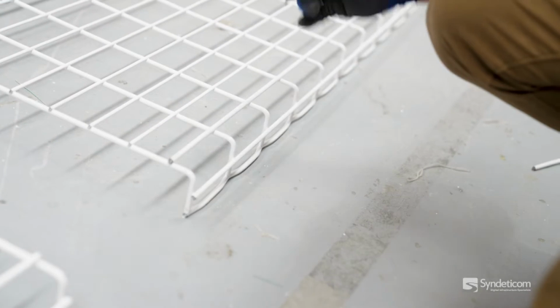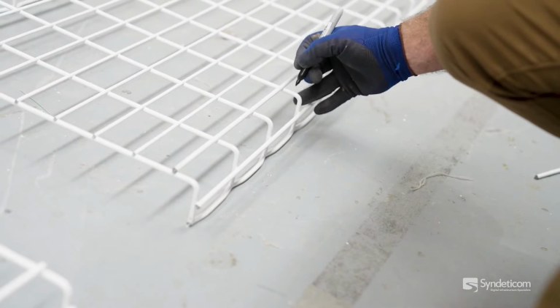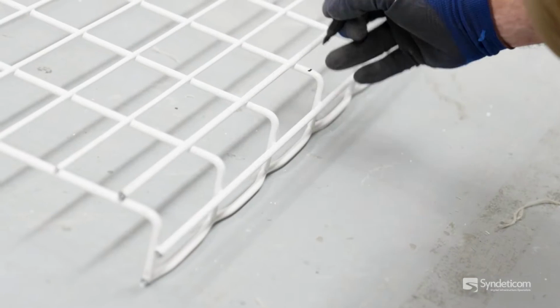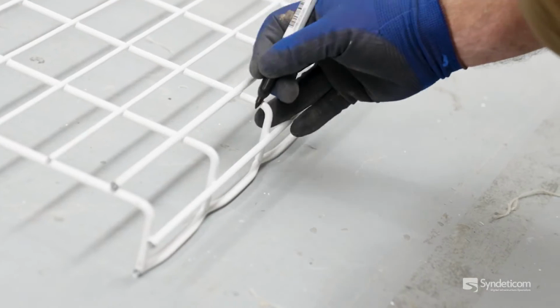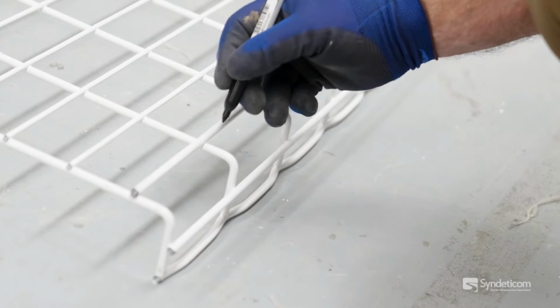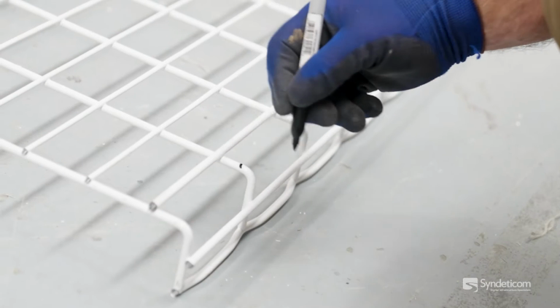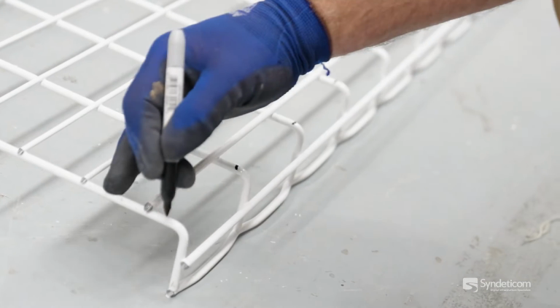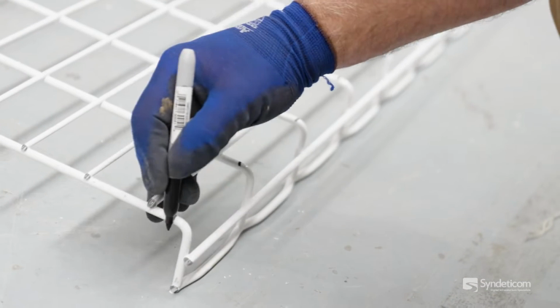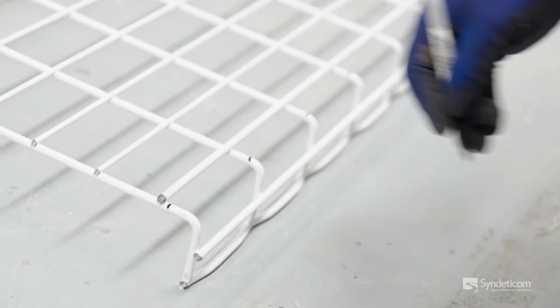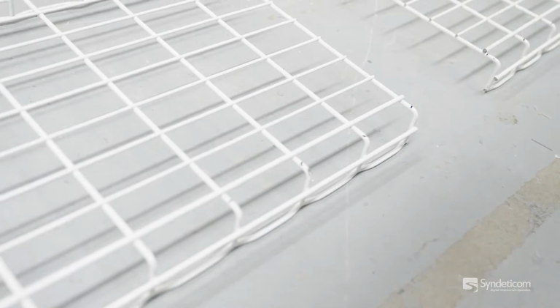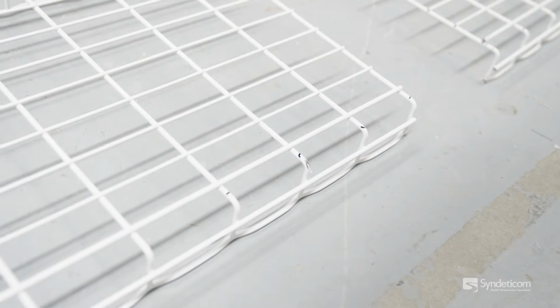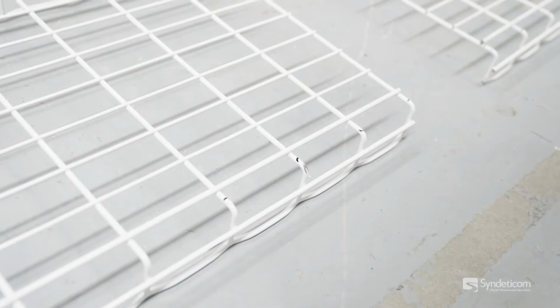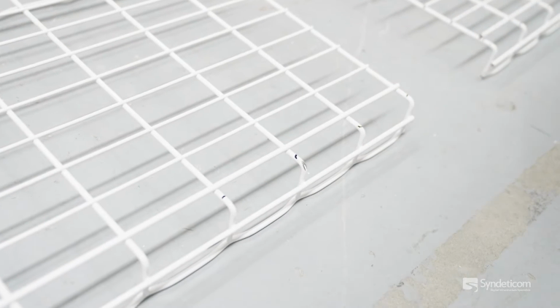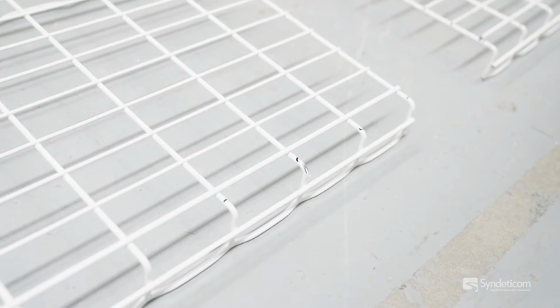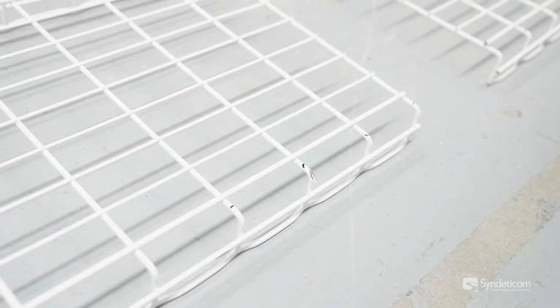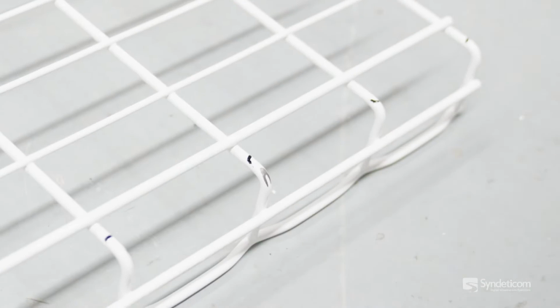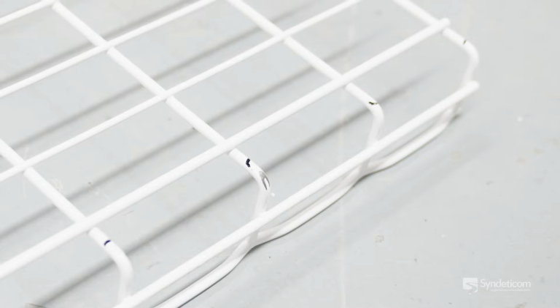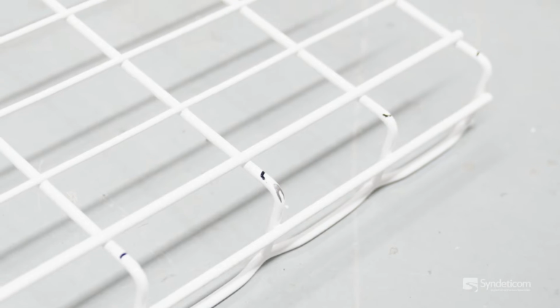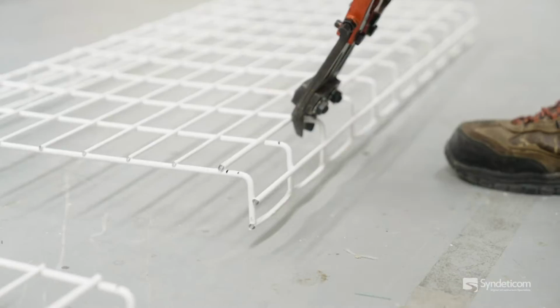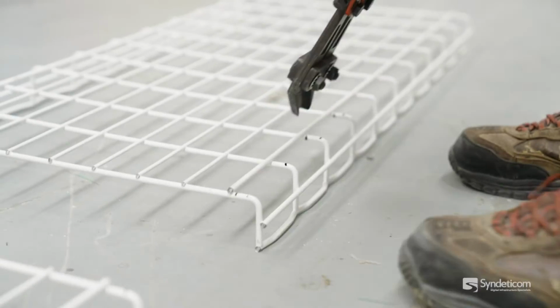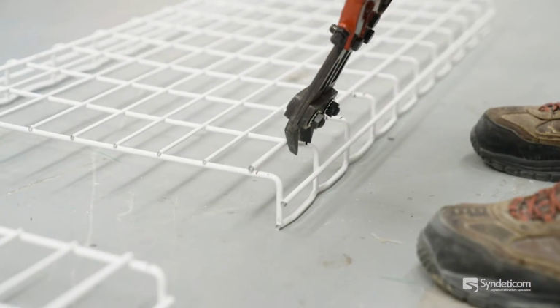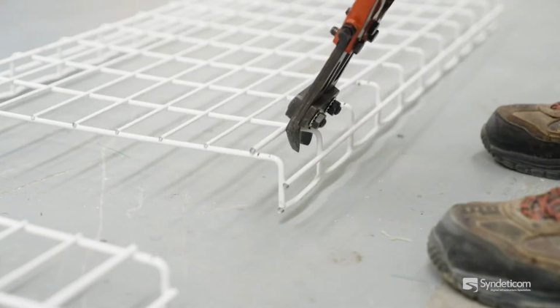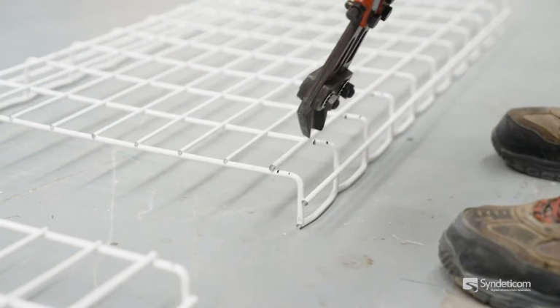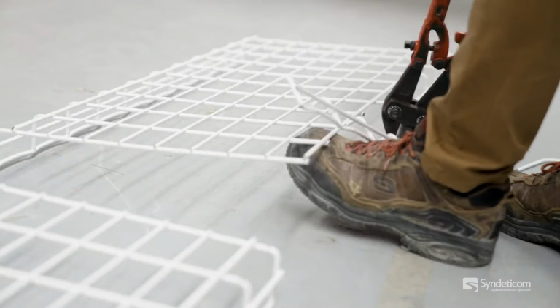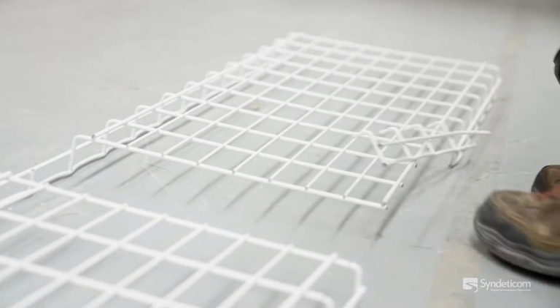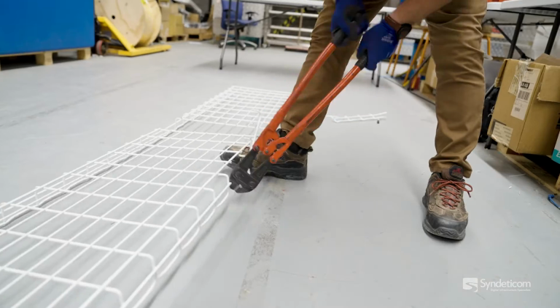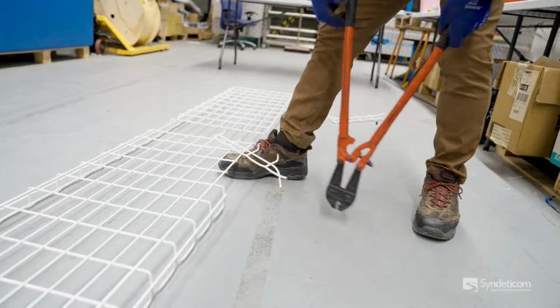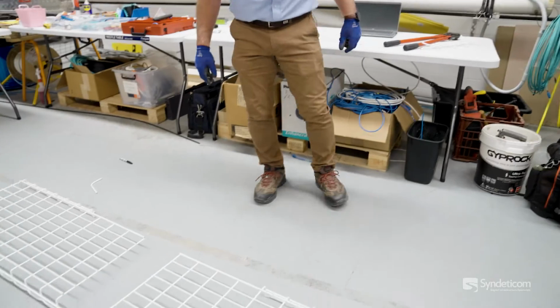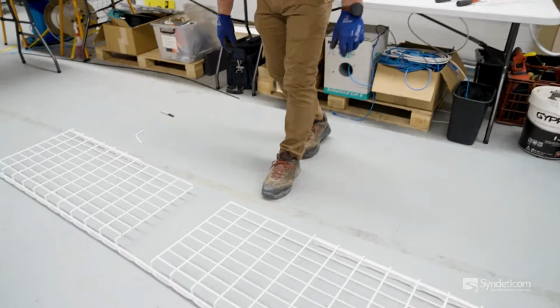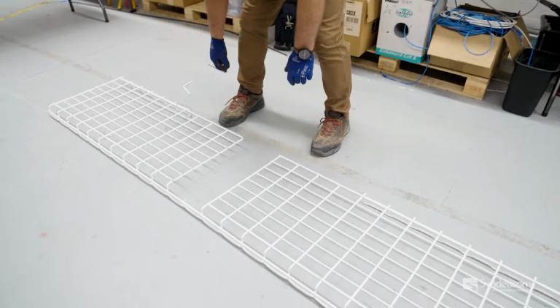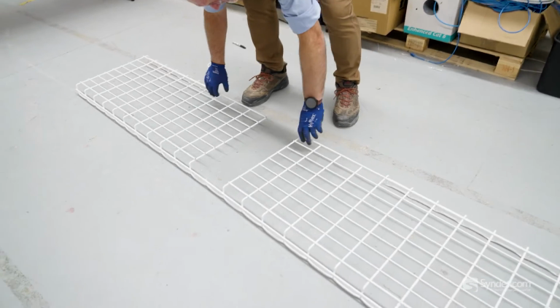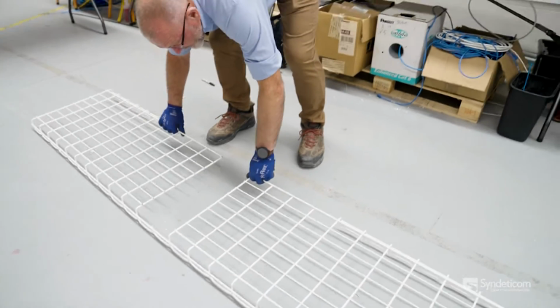Once again, just to save any confusion, we'll put a mark on those — and likewise the same way. So now what we want to do is just cut those off. That's all the cutting out of the way.